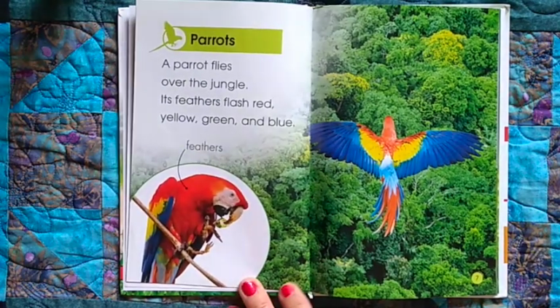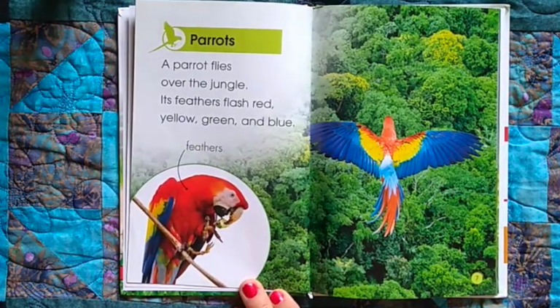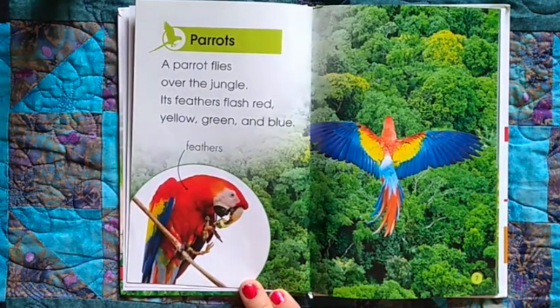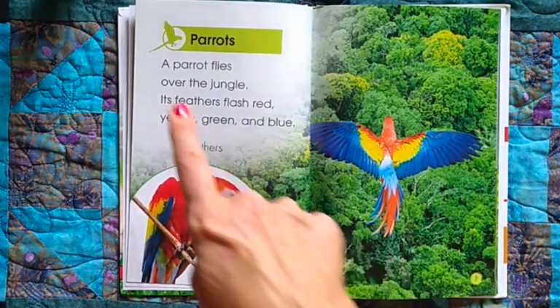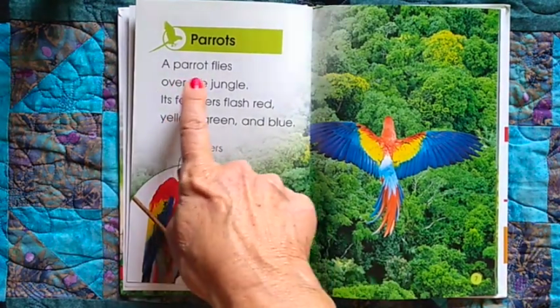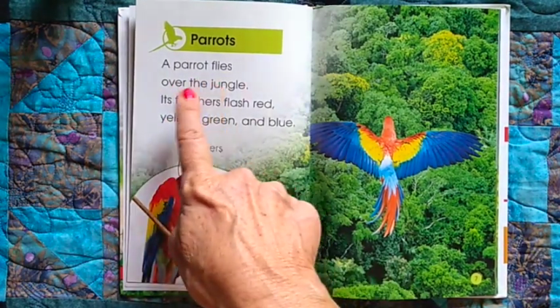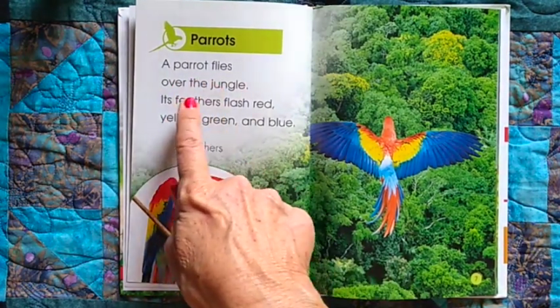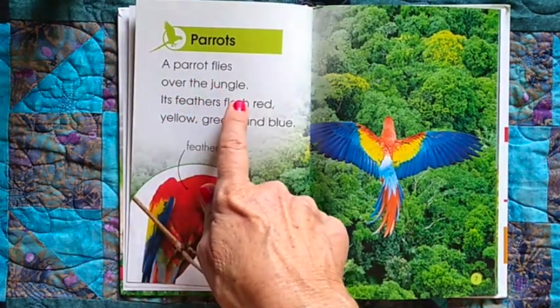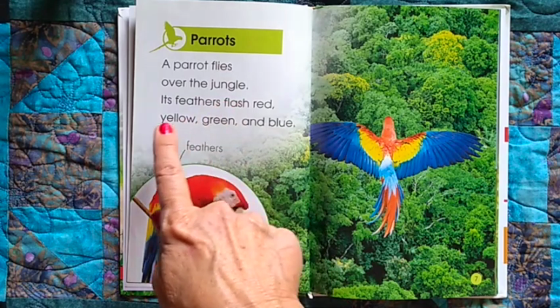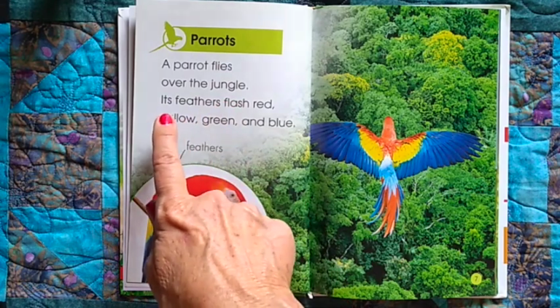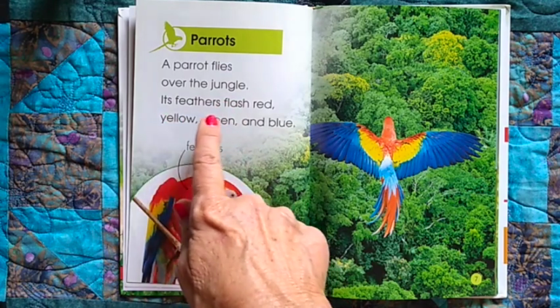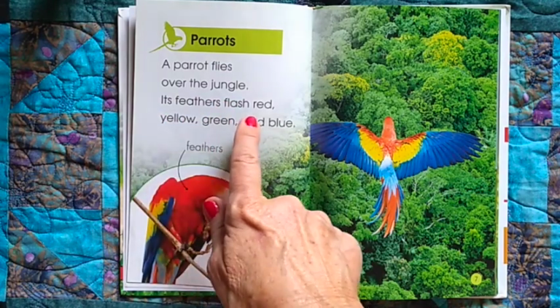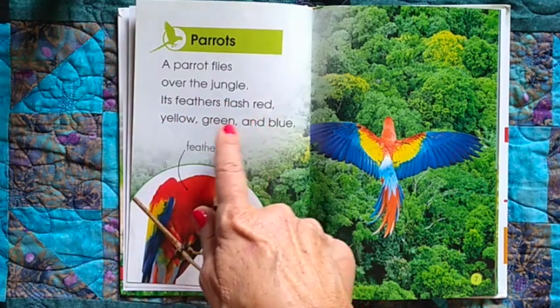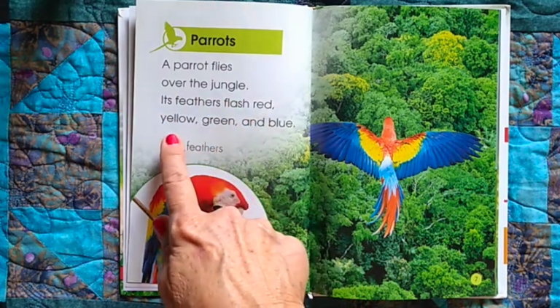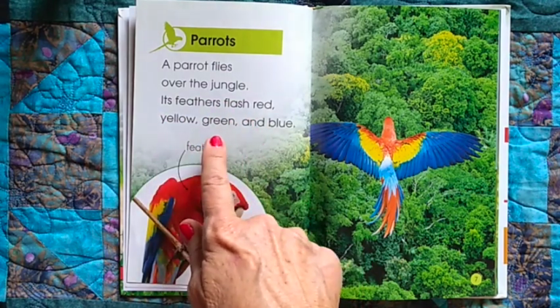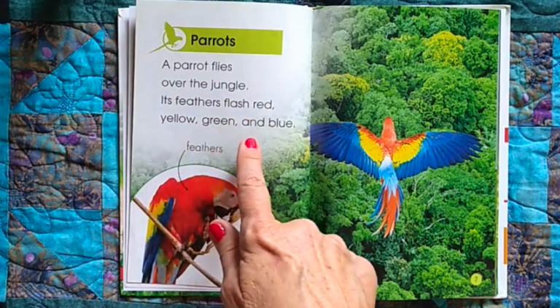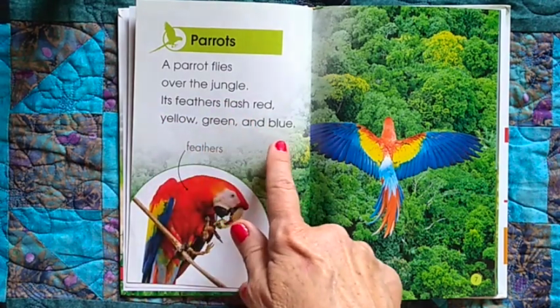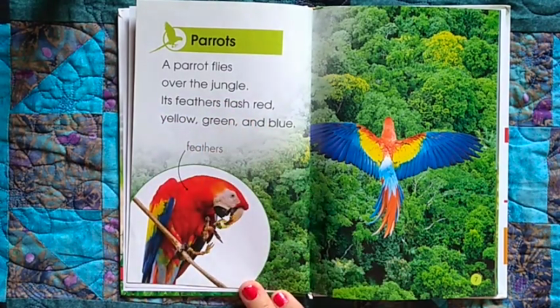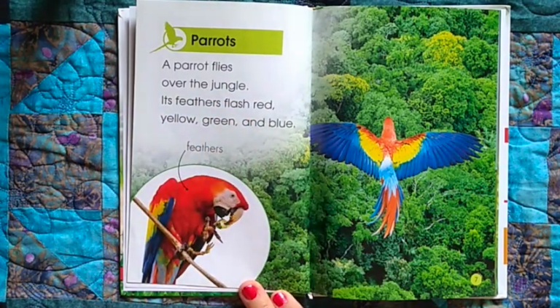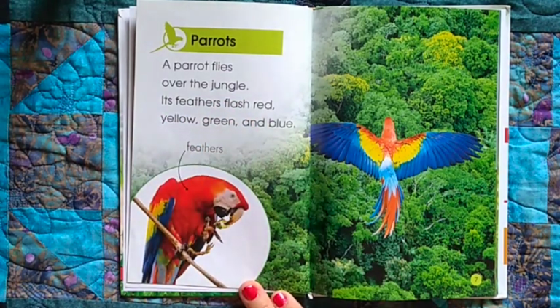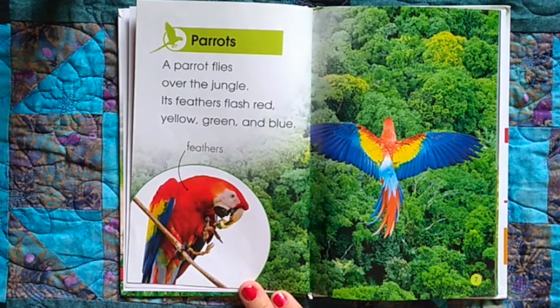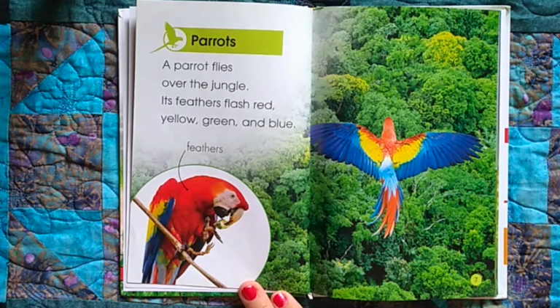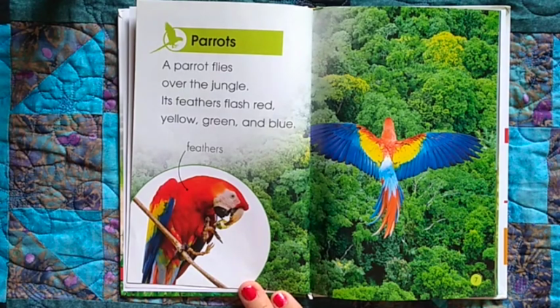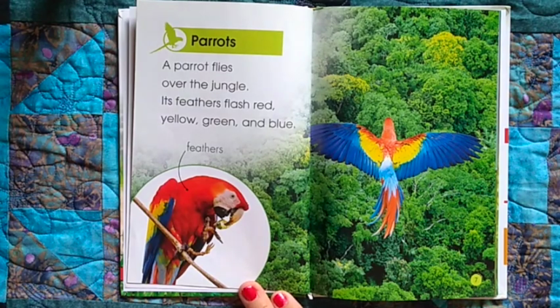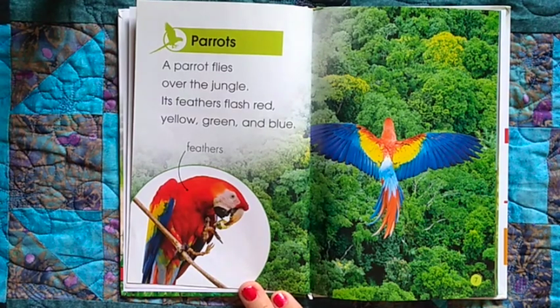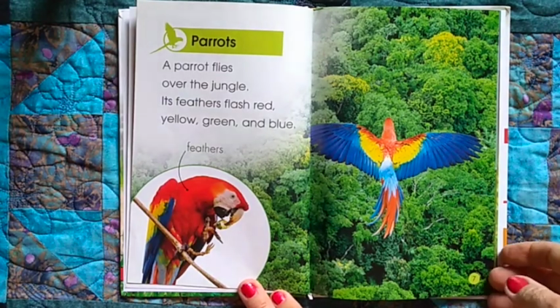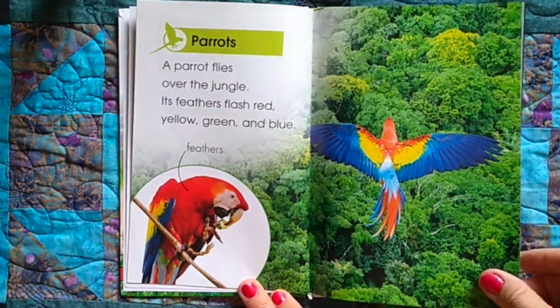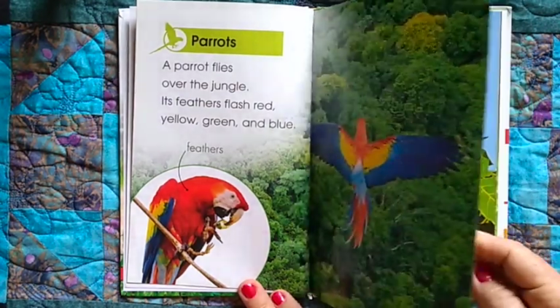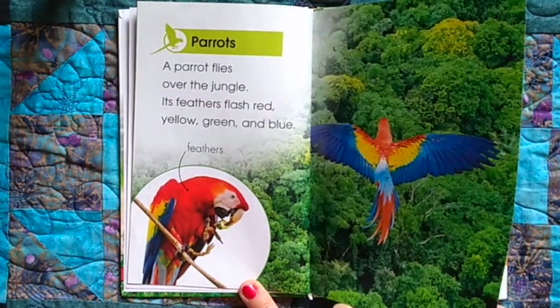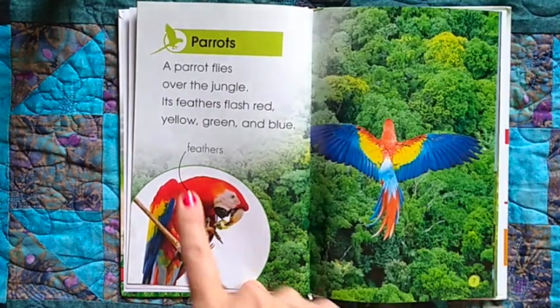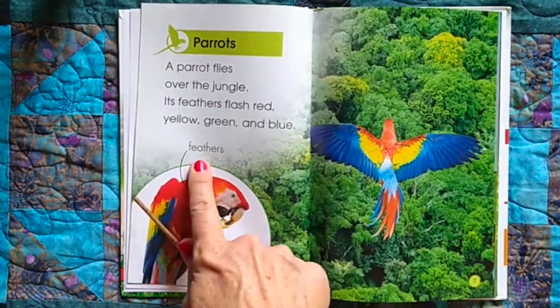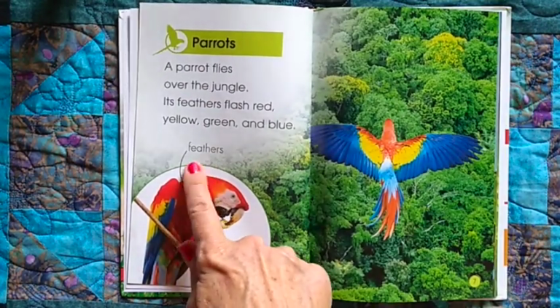Parrots. A parrot flies over the jungle. Its feathers flash red, yellow, green, and blue — like the colors of the rainbow. This word says feathers.